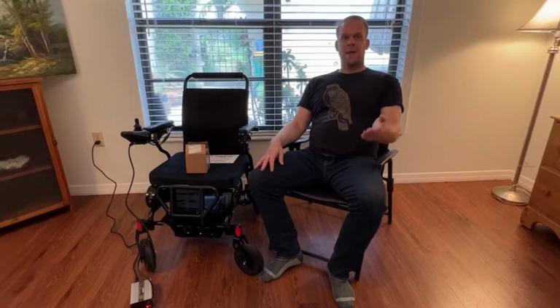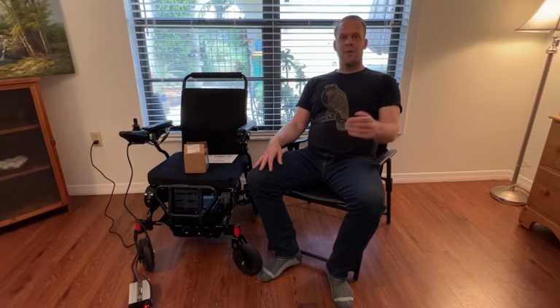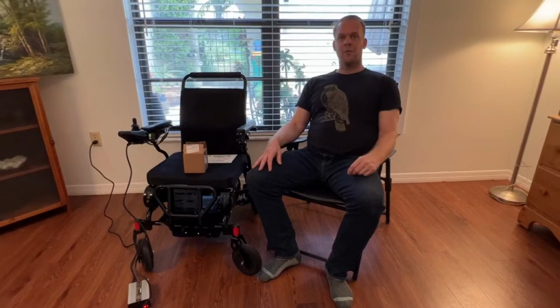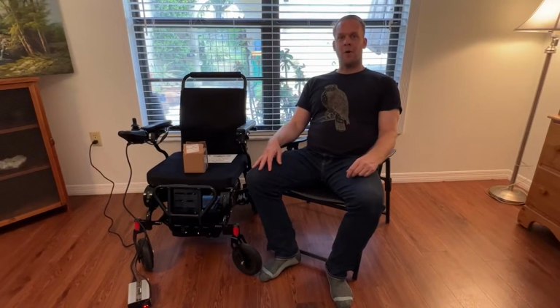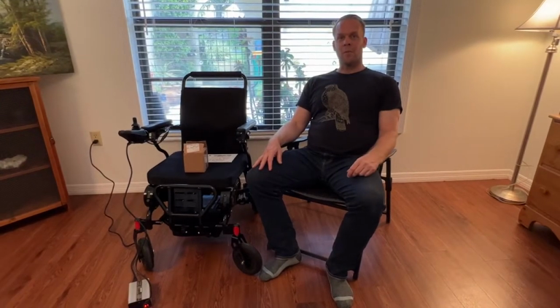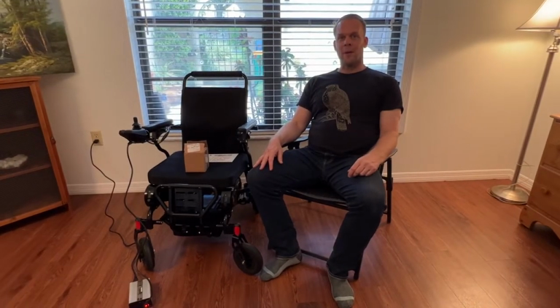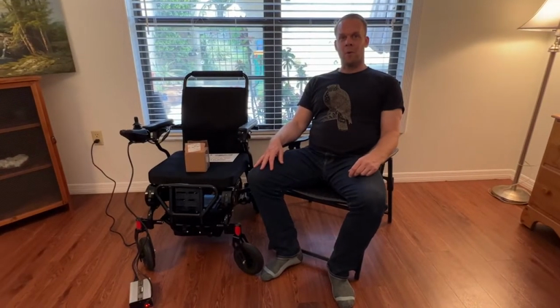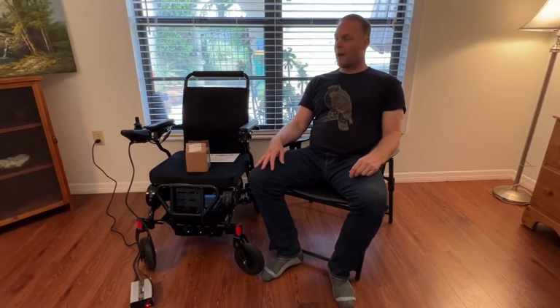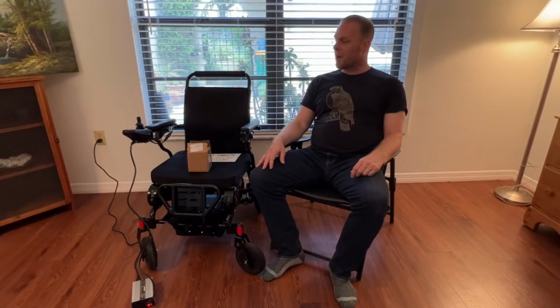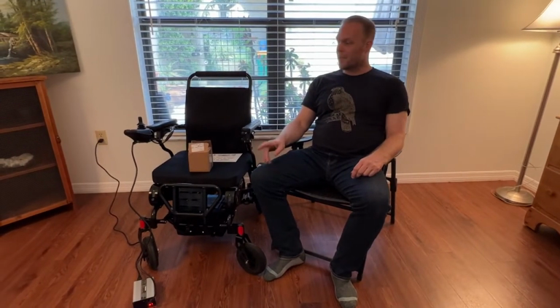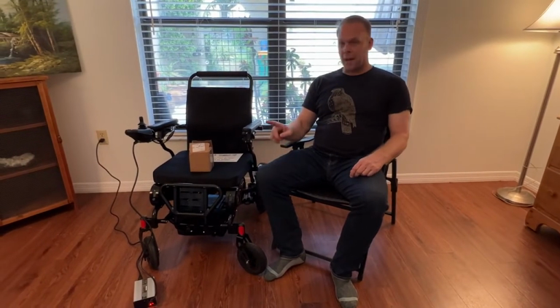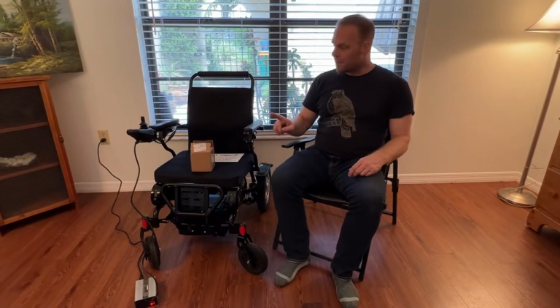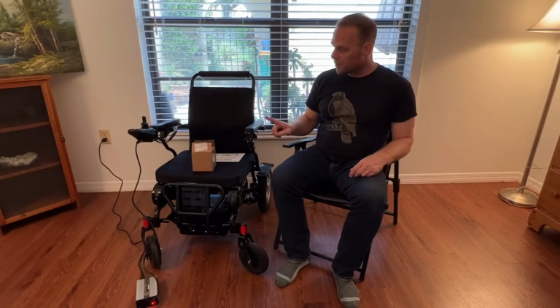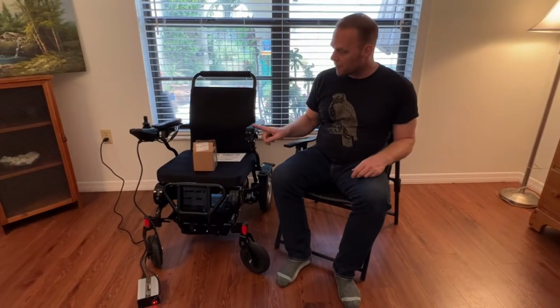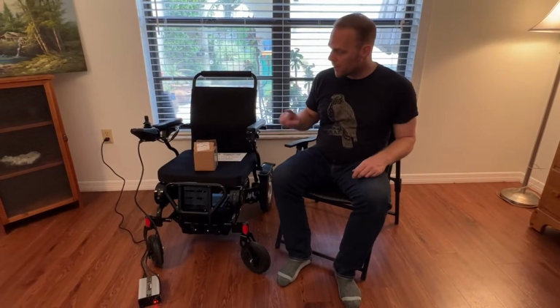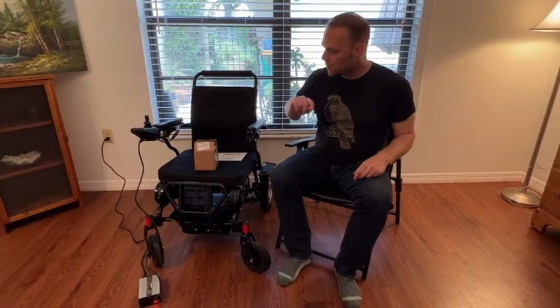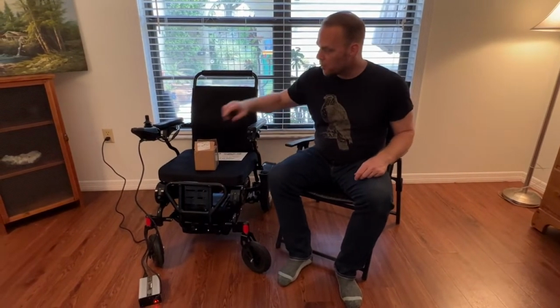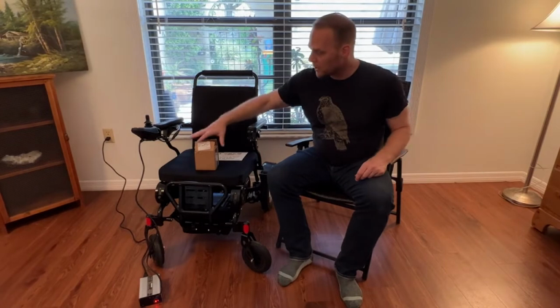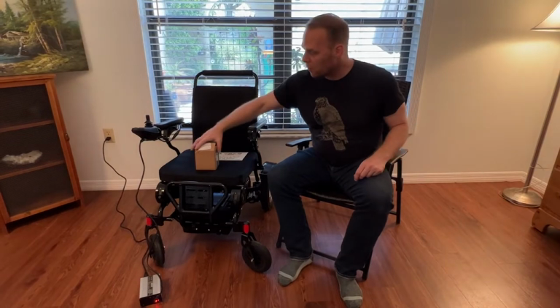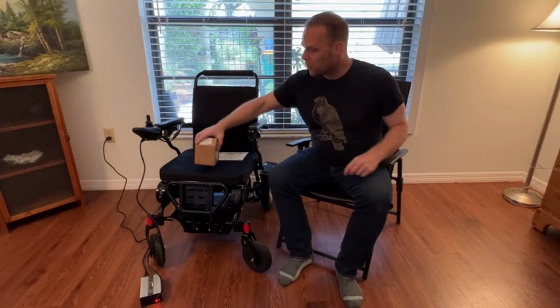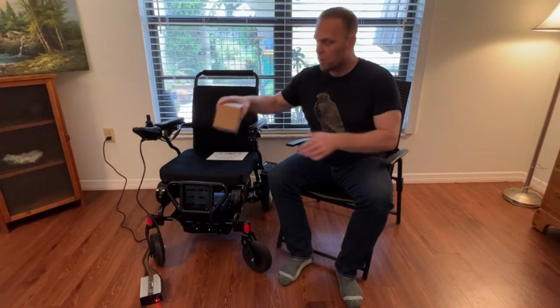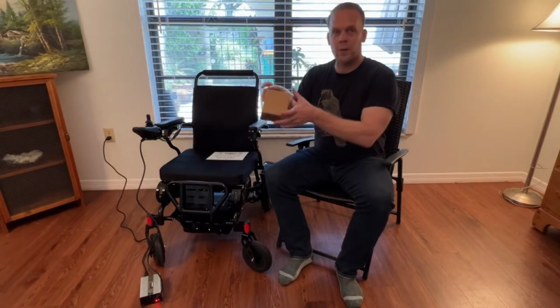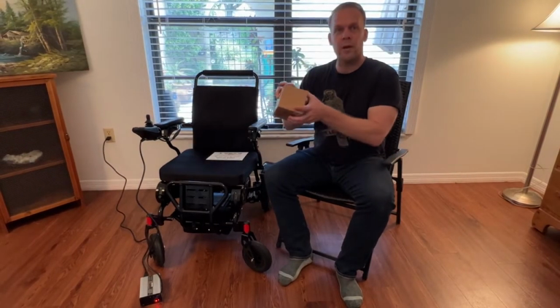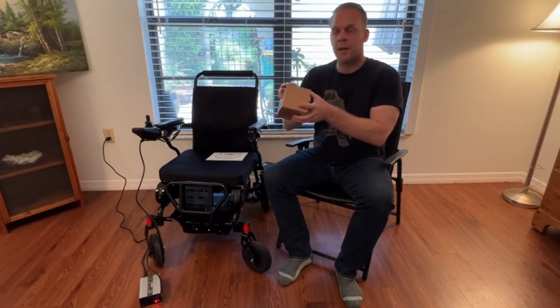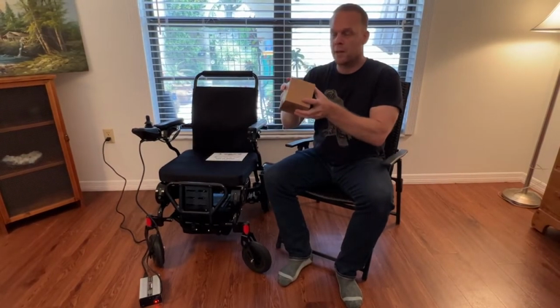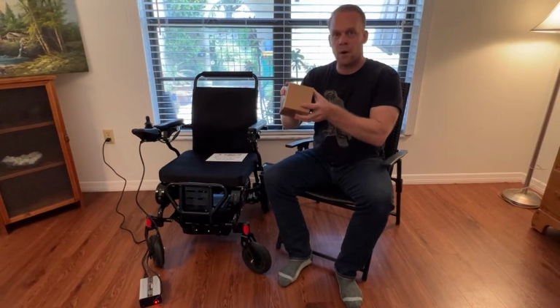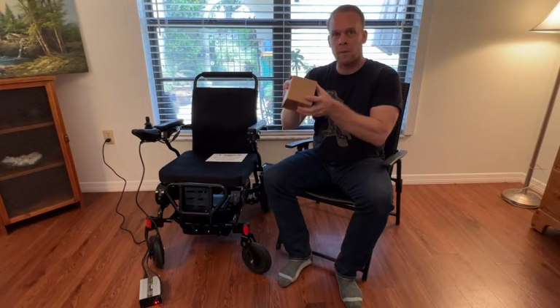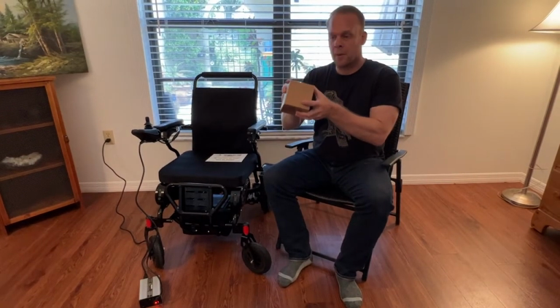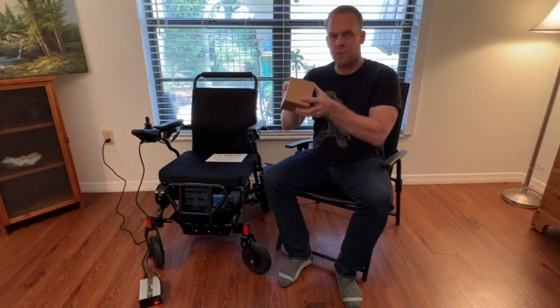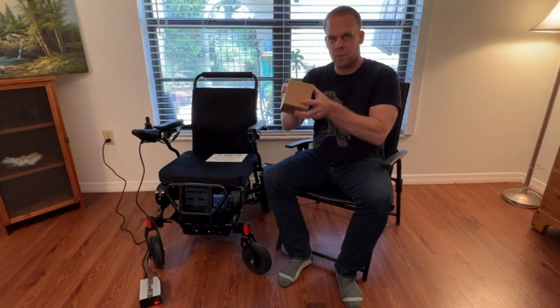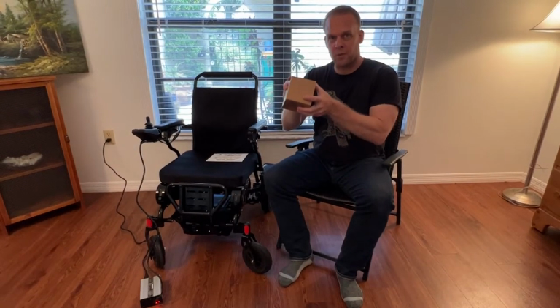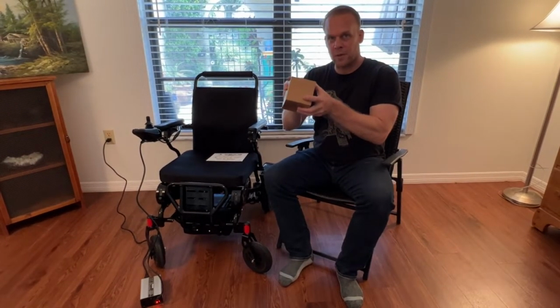Hello, this is Paul from quickenmobile.com and I am here with a brand new Eagle Power Folding Wheelchair and an armrest spacer kit.